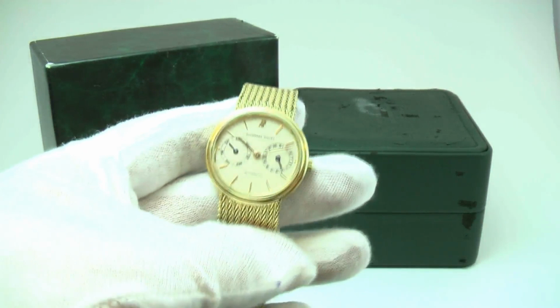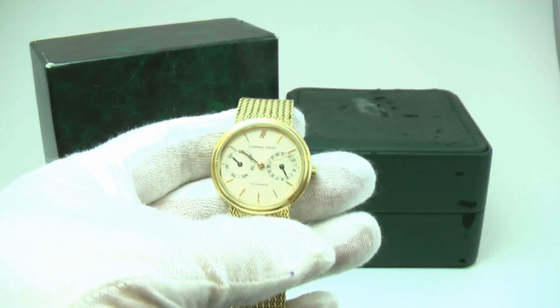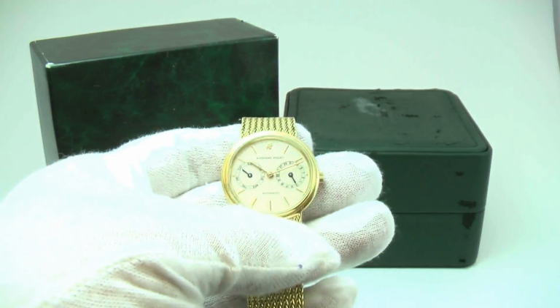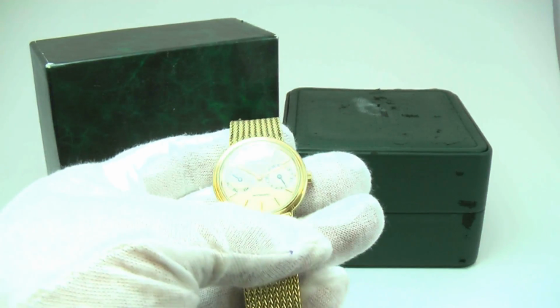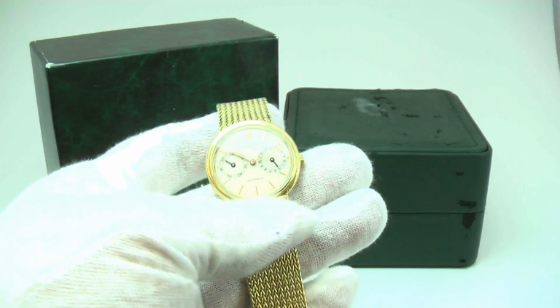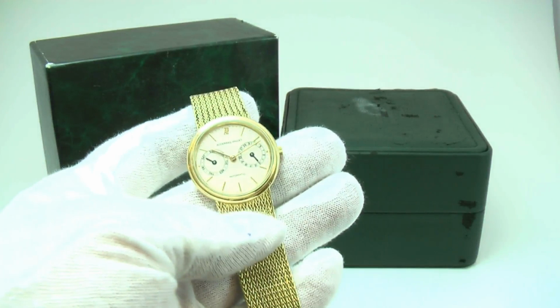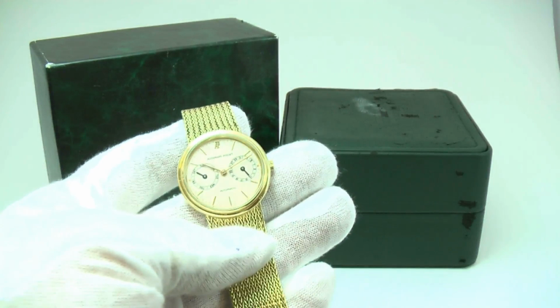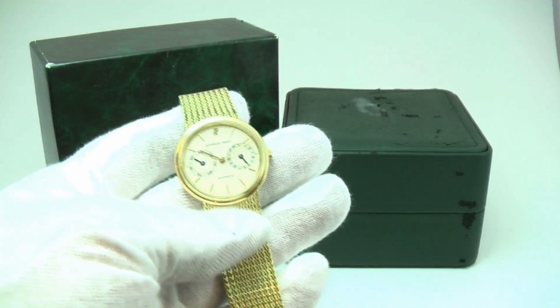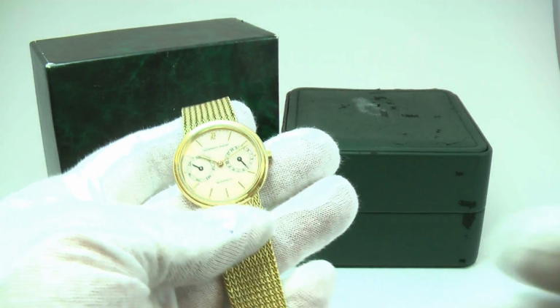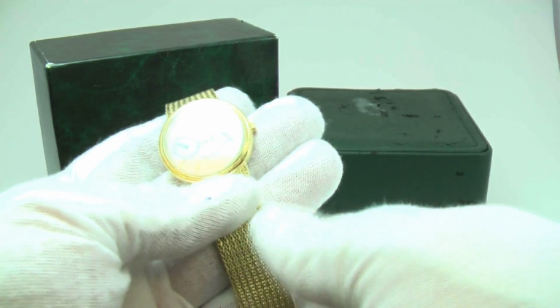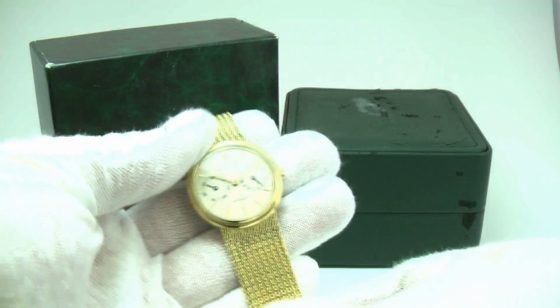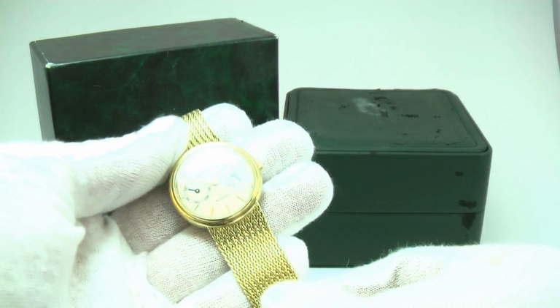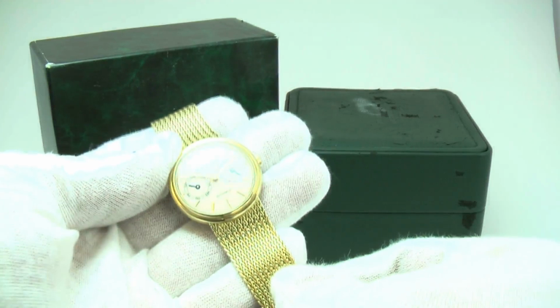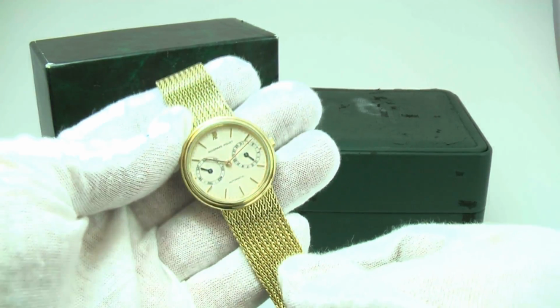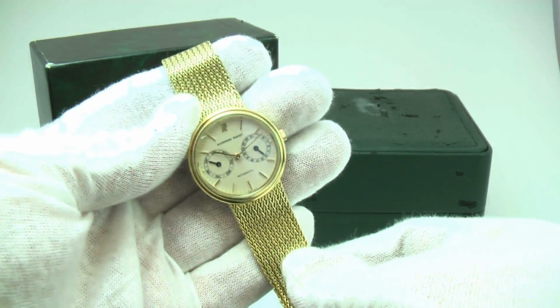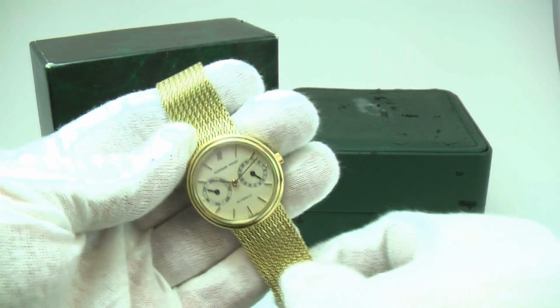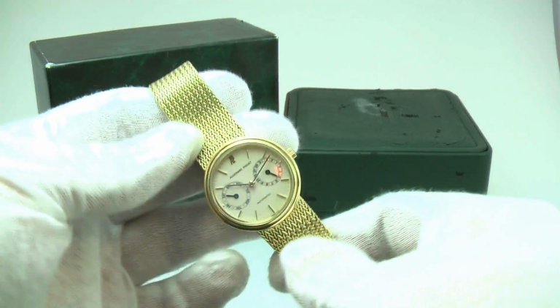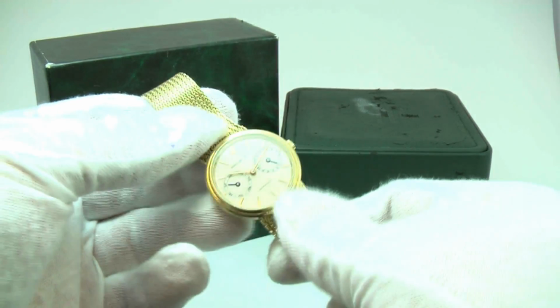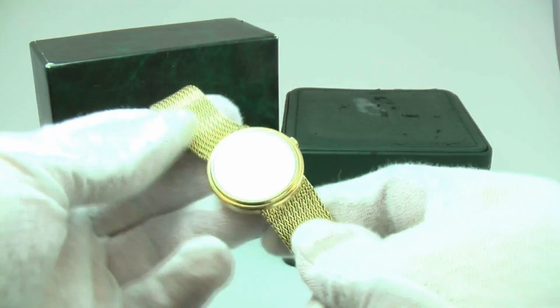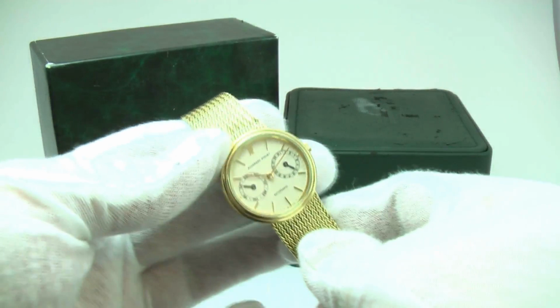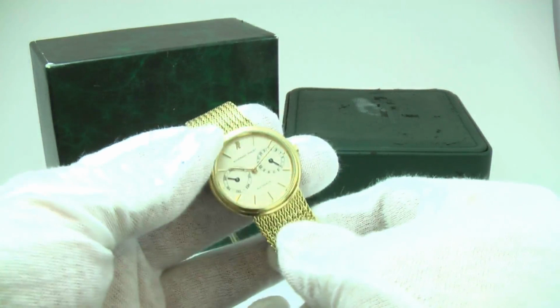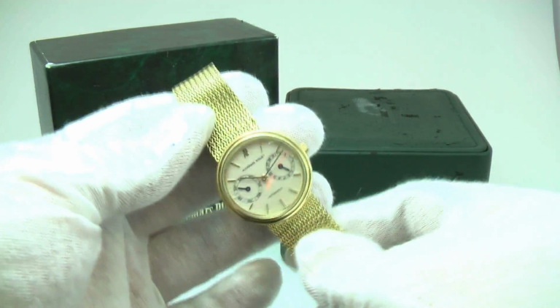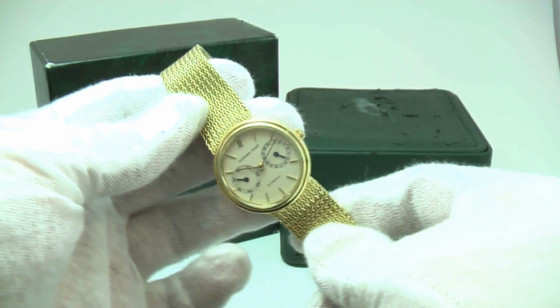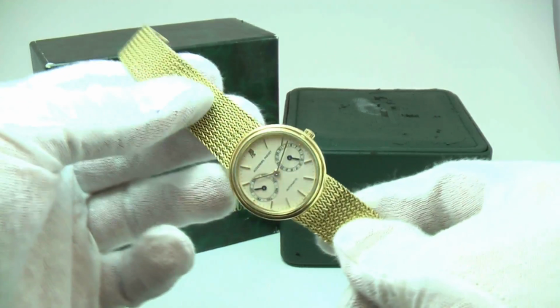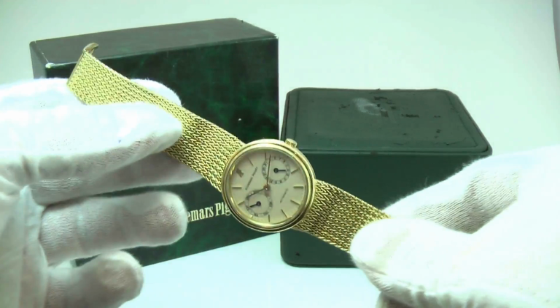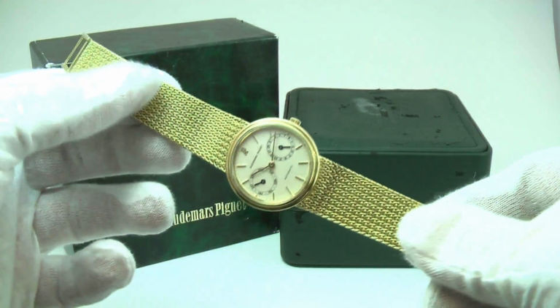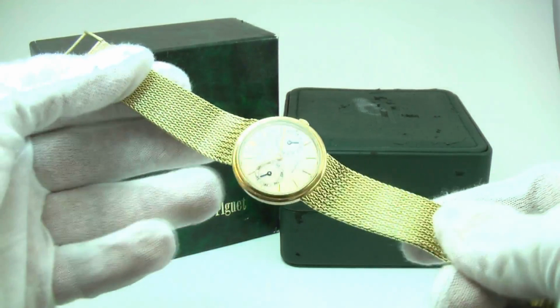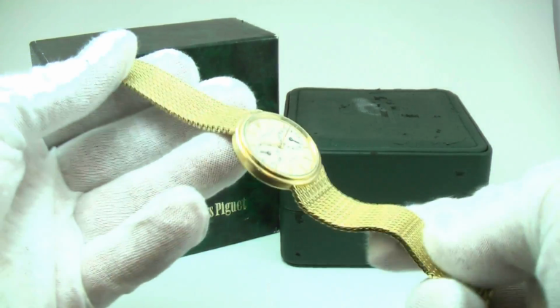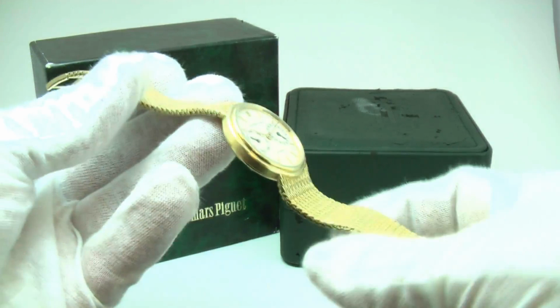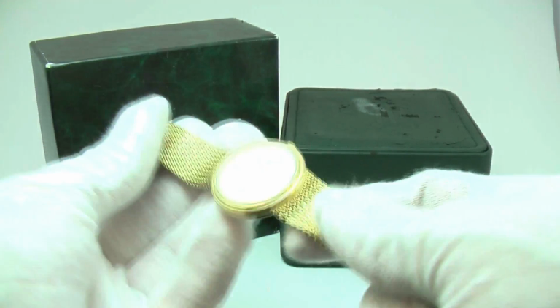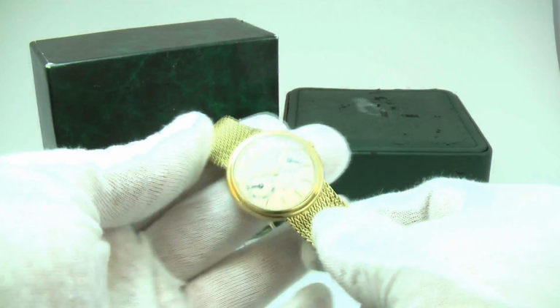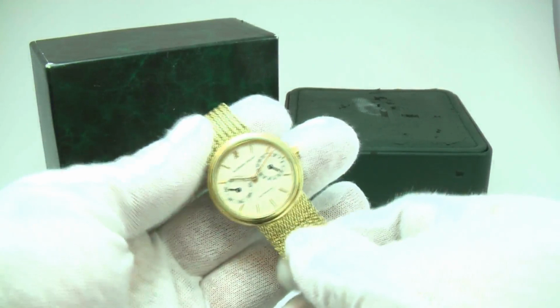It comes with the original box — just the original box, rather, as we do not have the original paperwork. The watch has had one owner and was purchased in 1991.